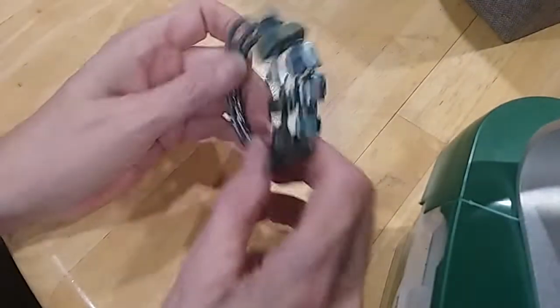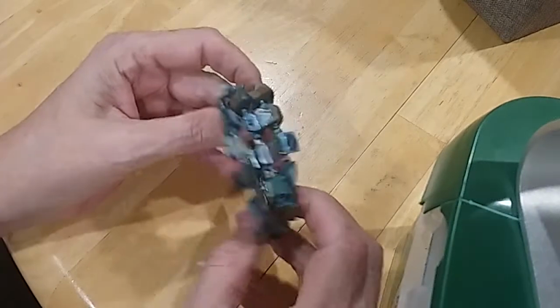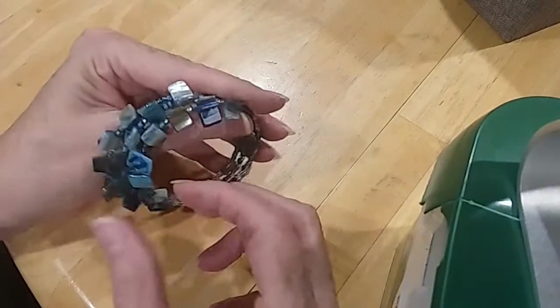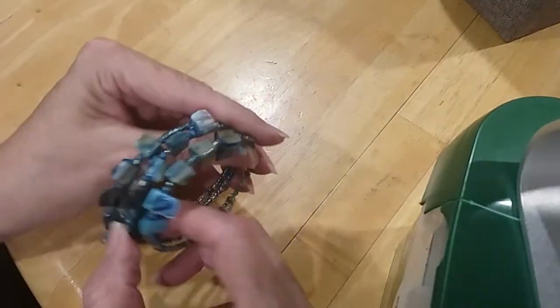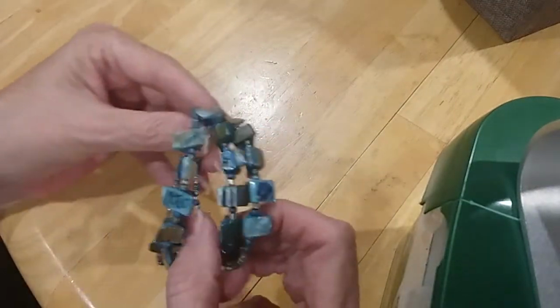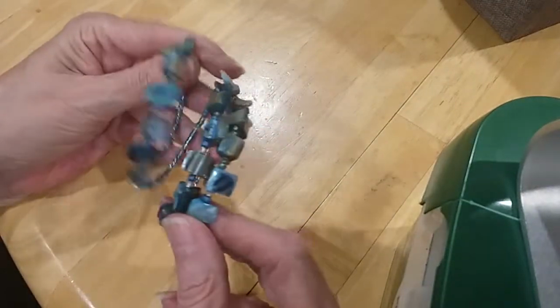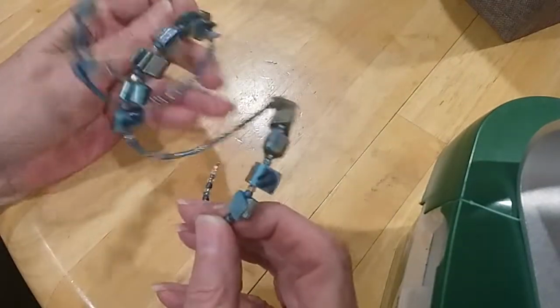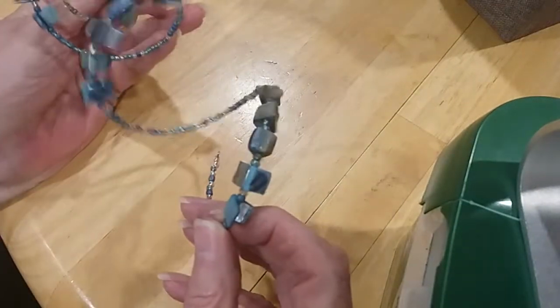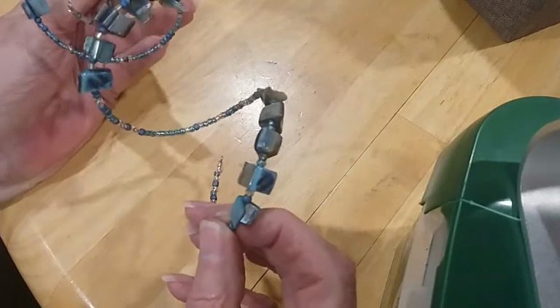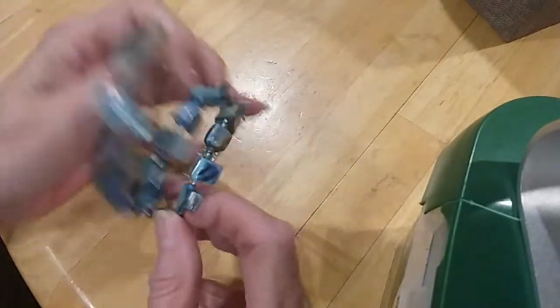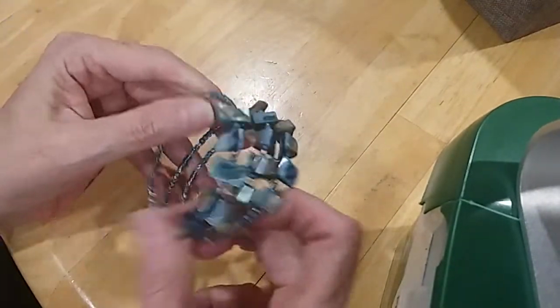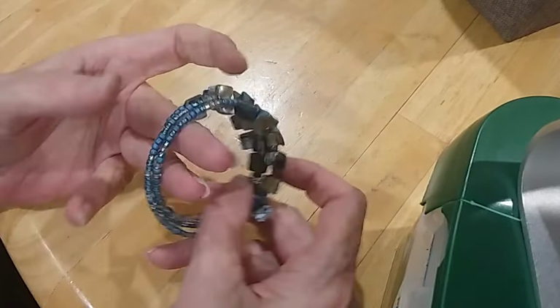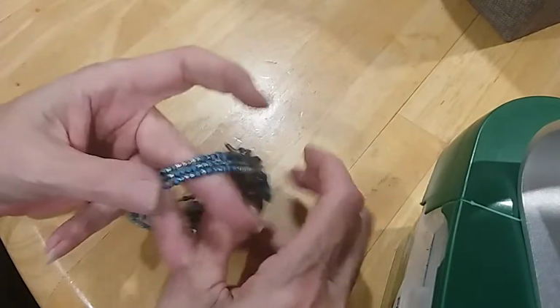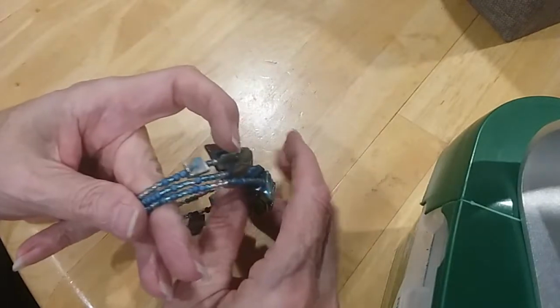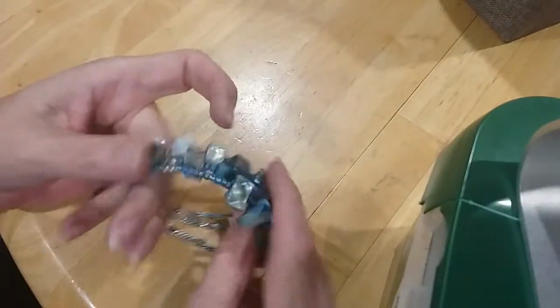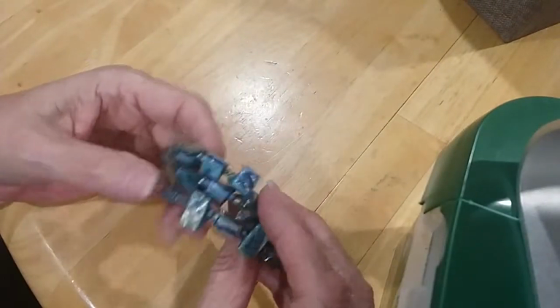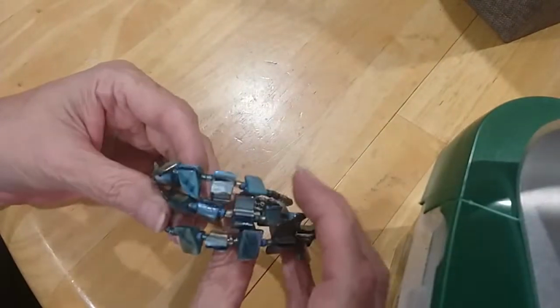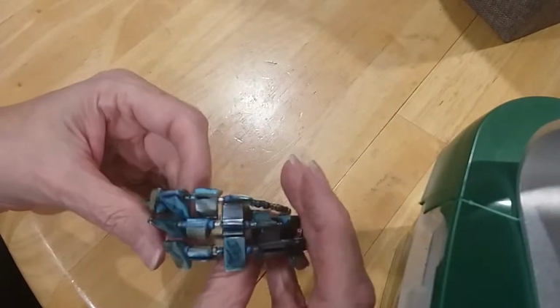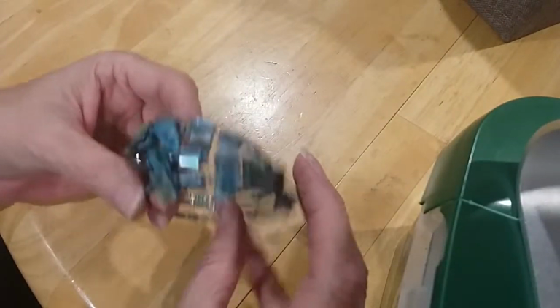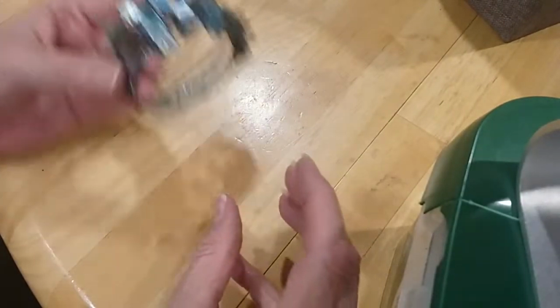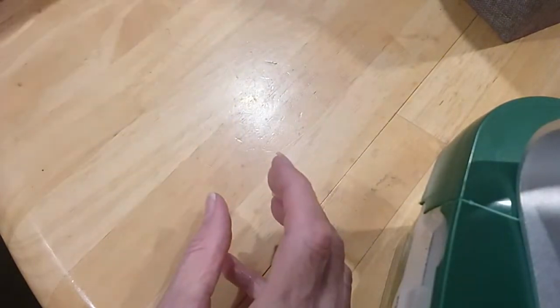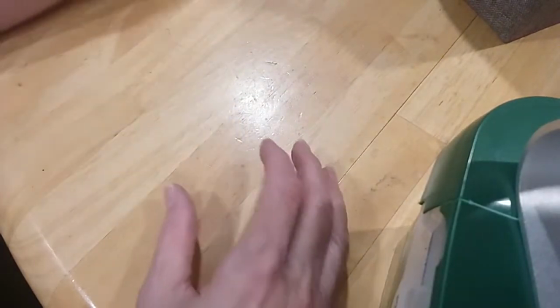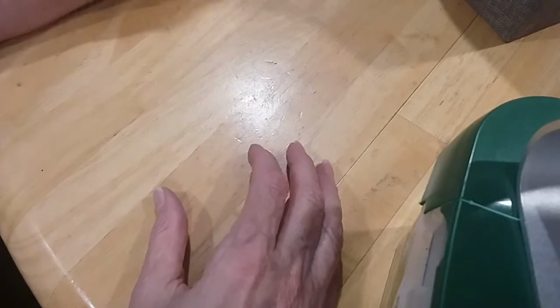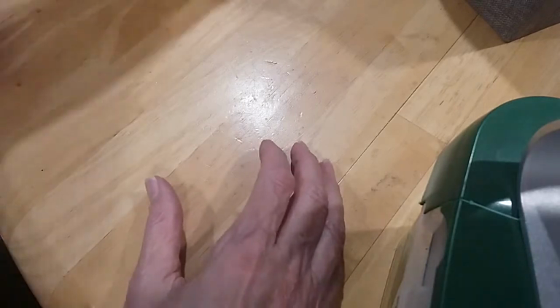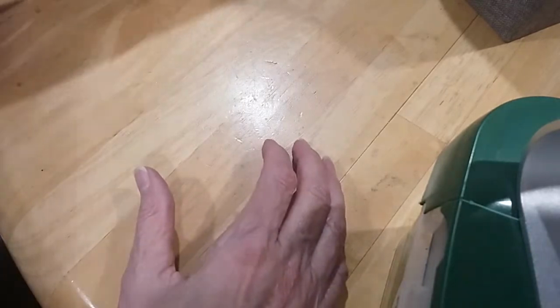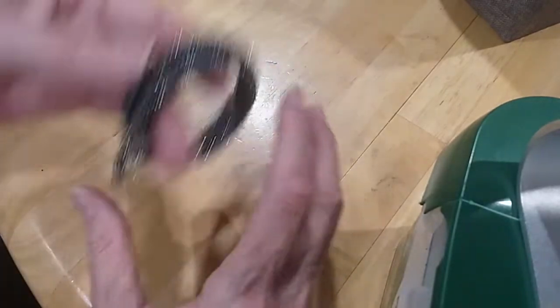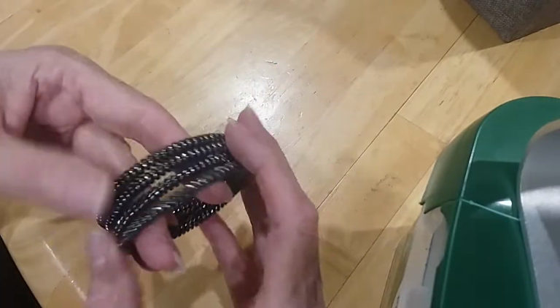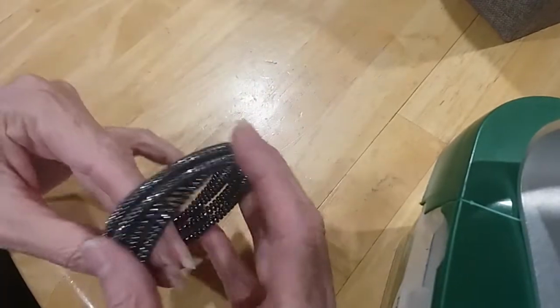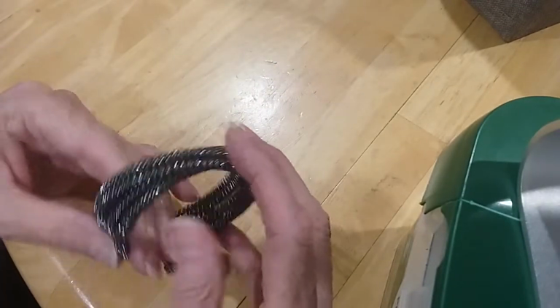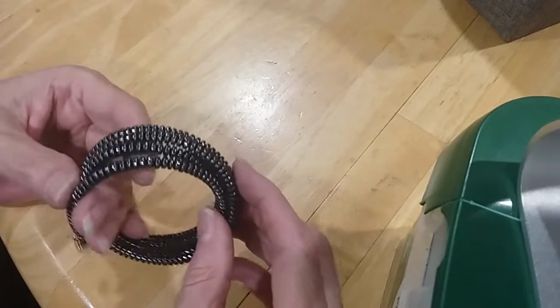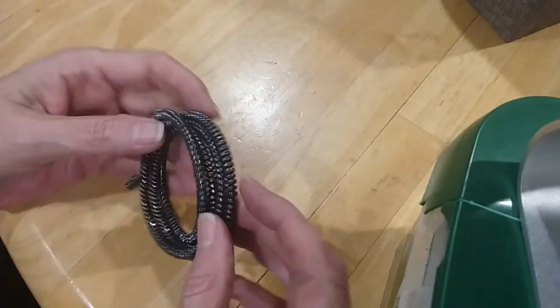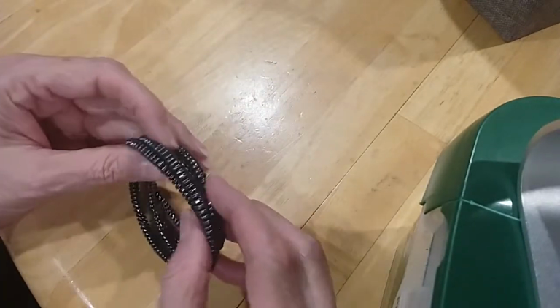Here is pearl memory wire — dyed pearl and glass bead. Very pretty blue — love the blue. Here's some more memory wire — it's cold too.